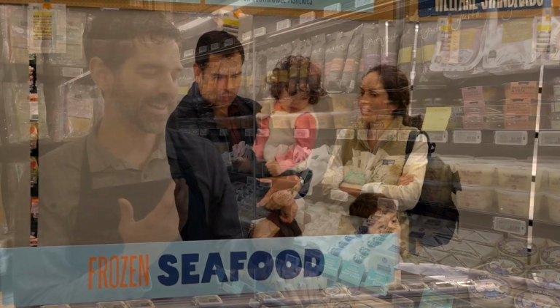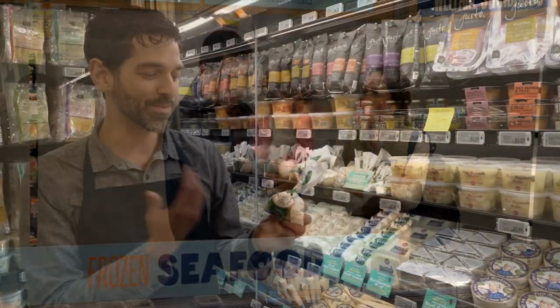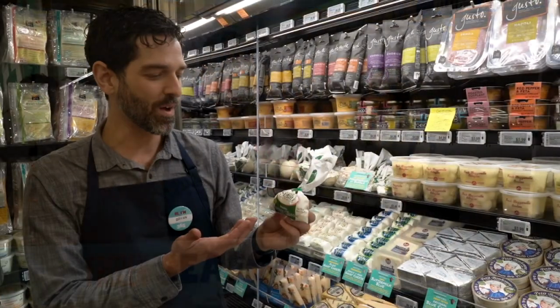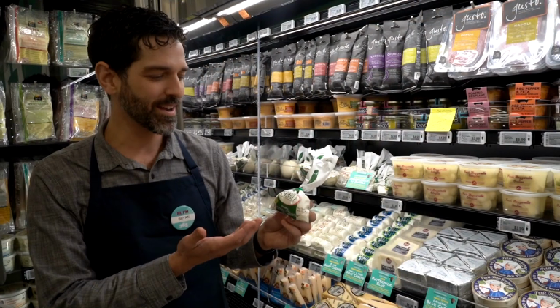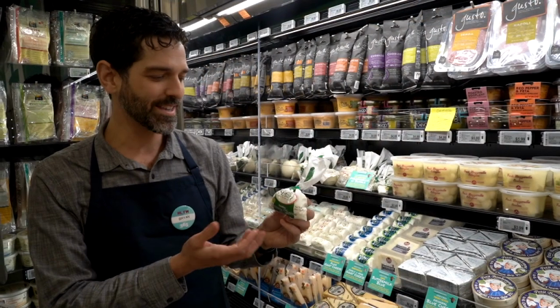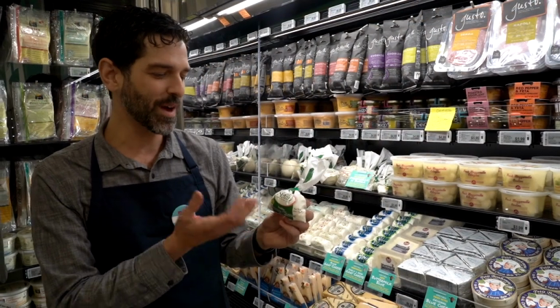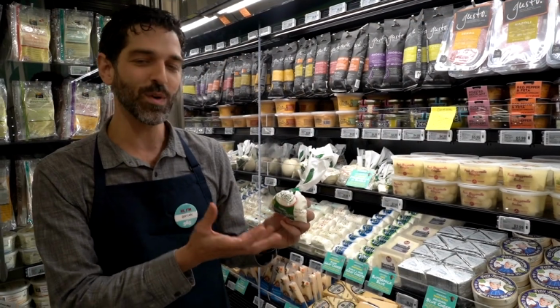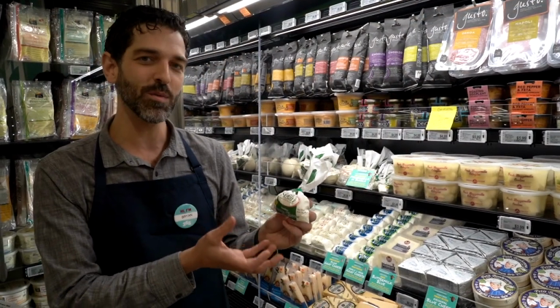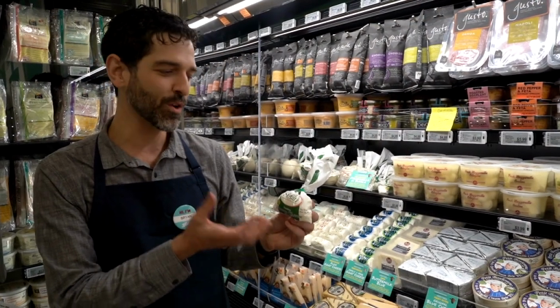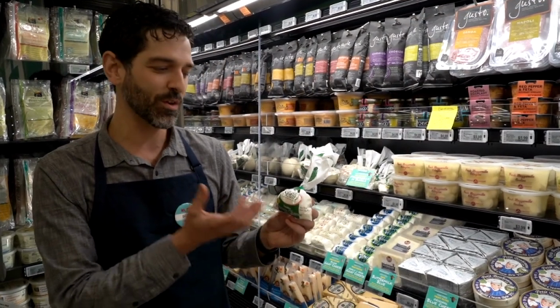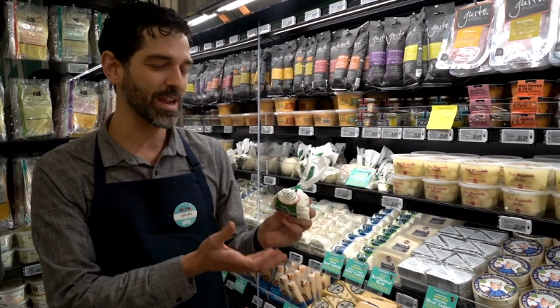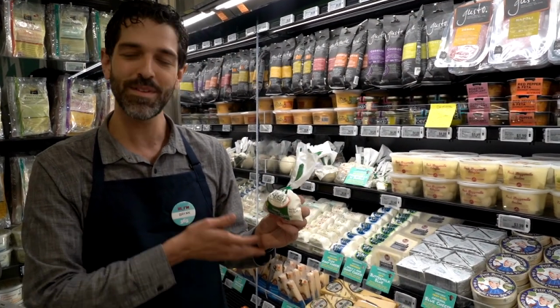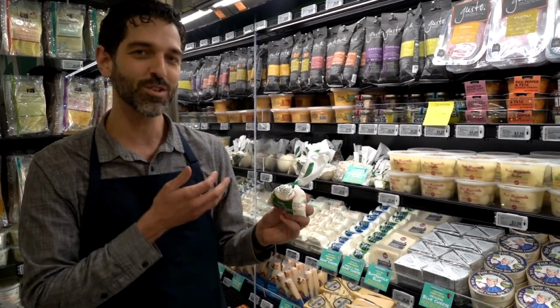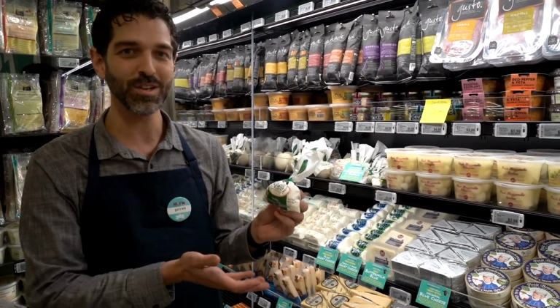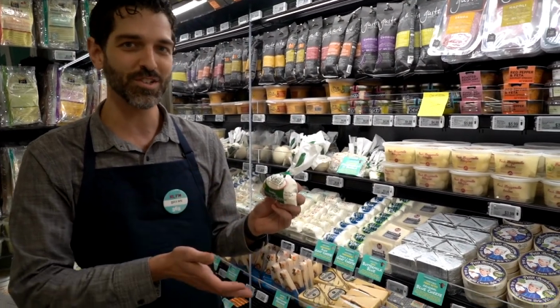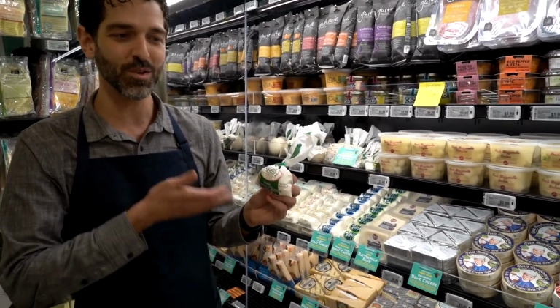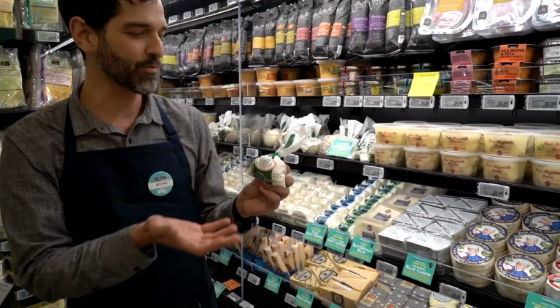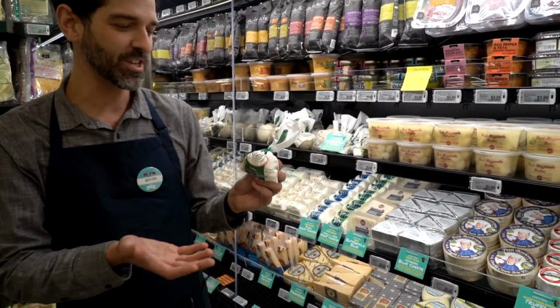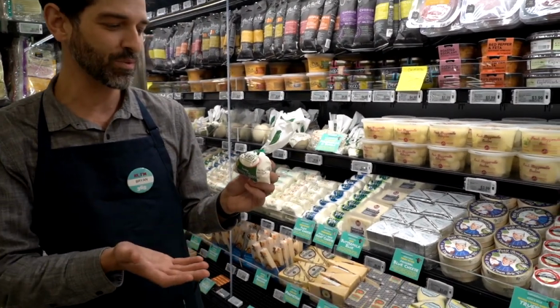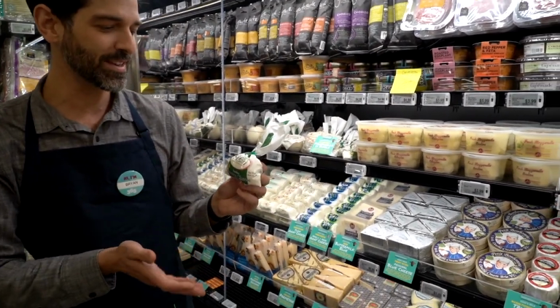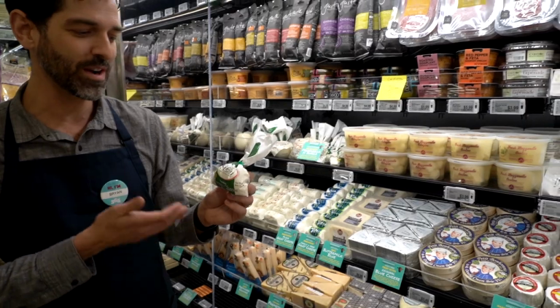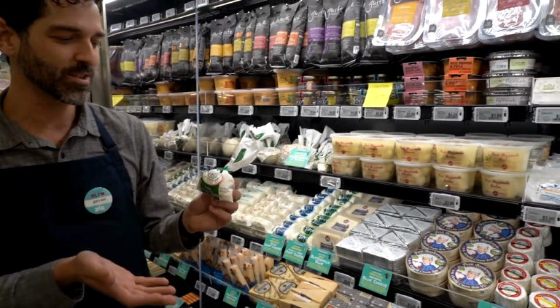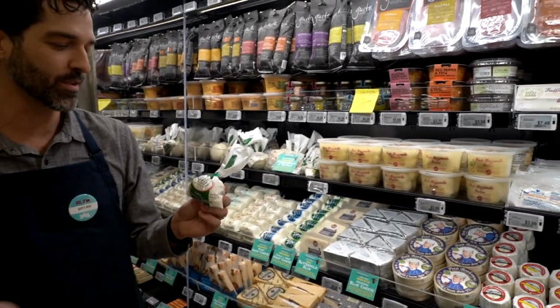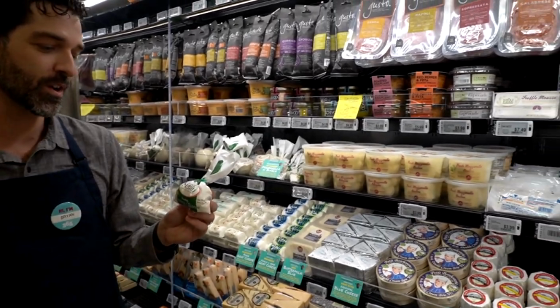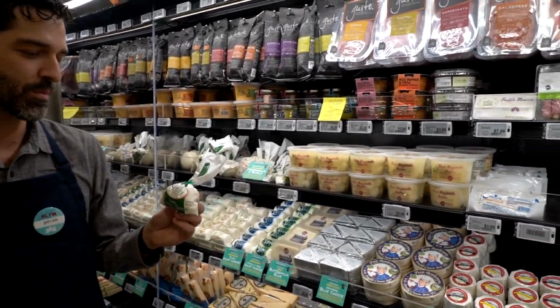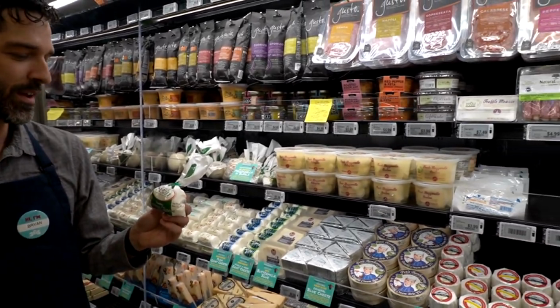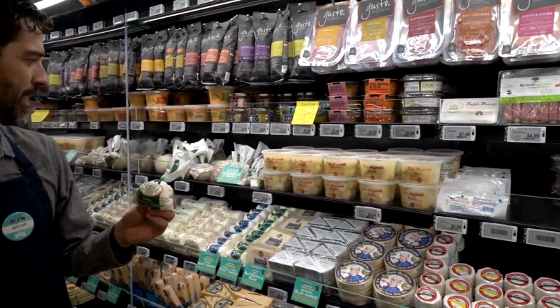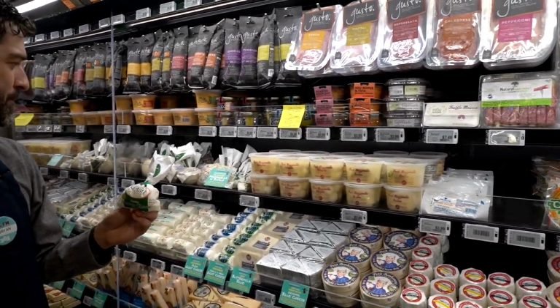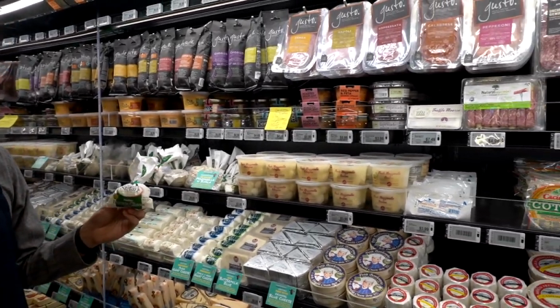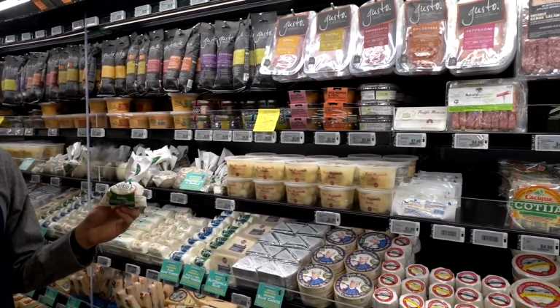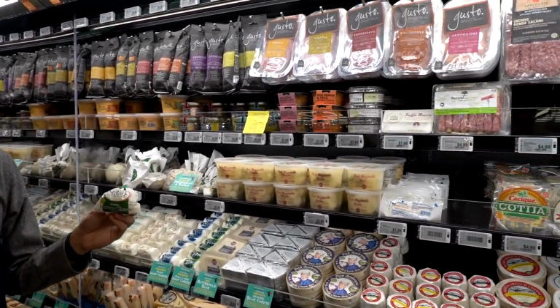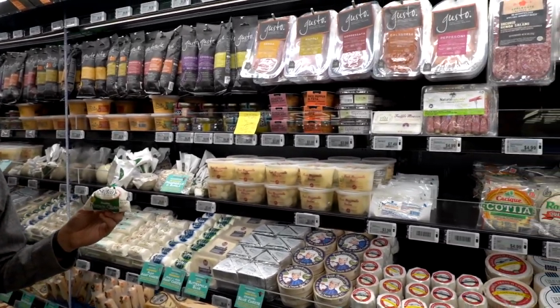This is burrata — it's mozzarella with curd and cream, super delicious. Great for a cheese plate, great on its own to cook with, and it's just made right in Pomona.